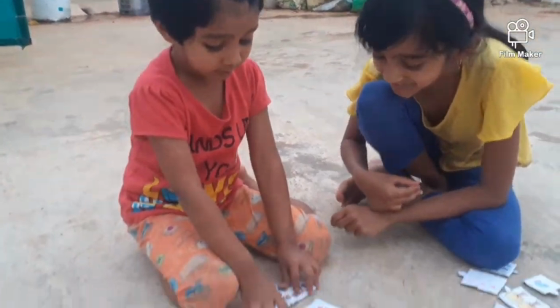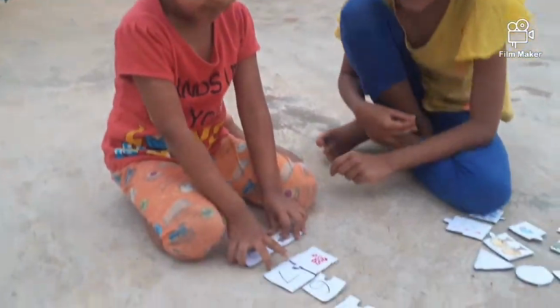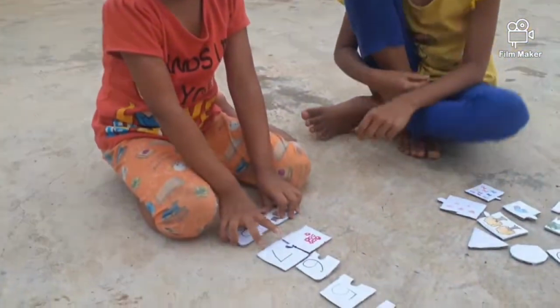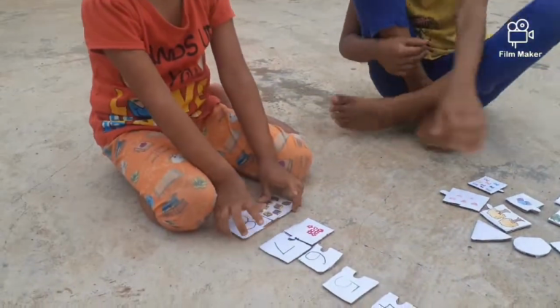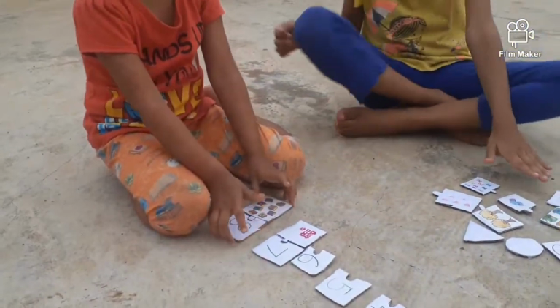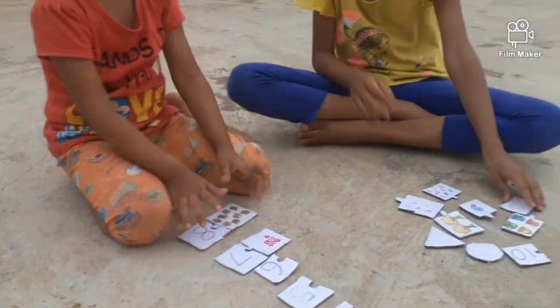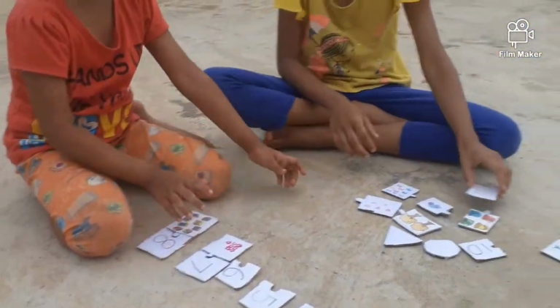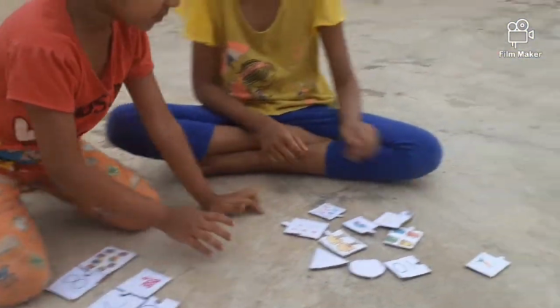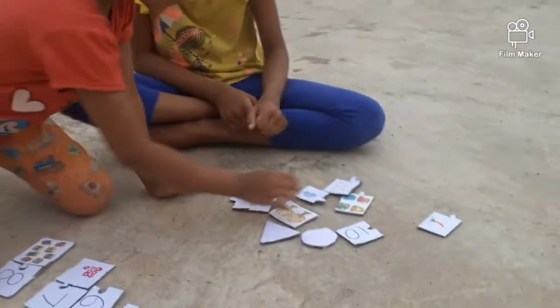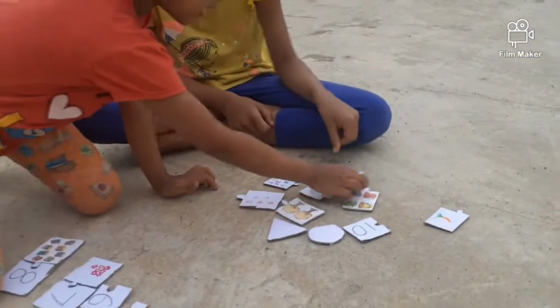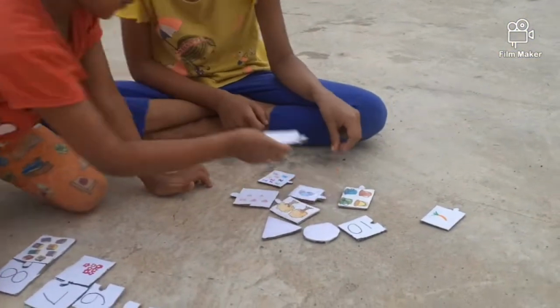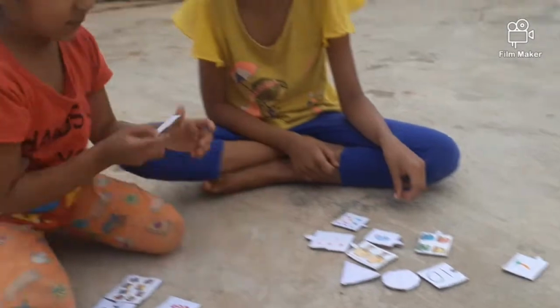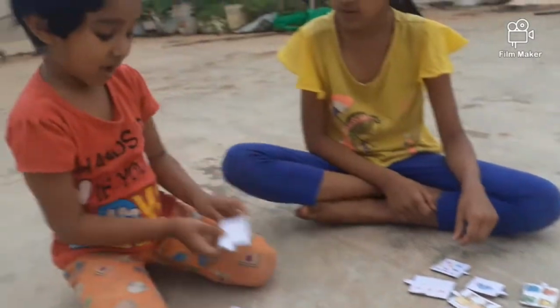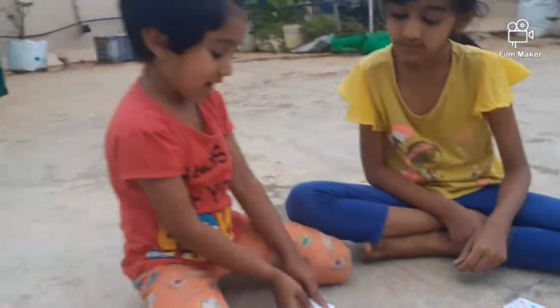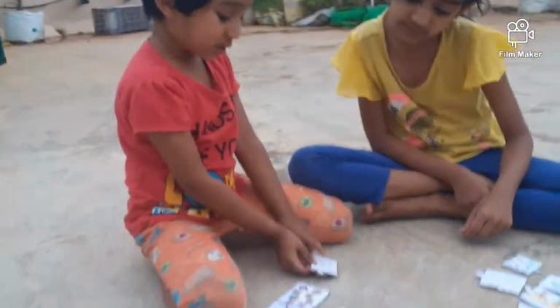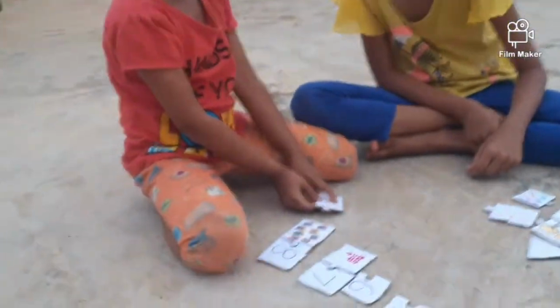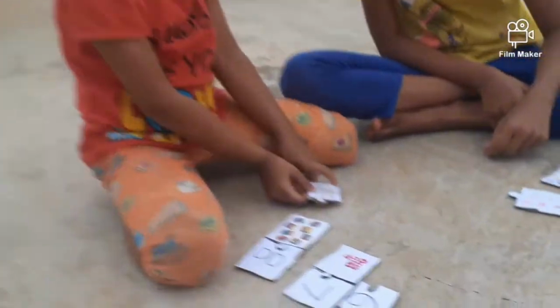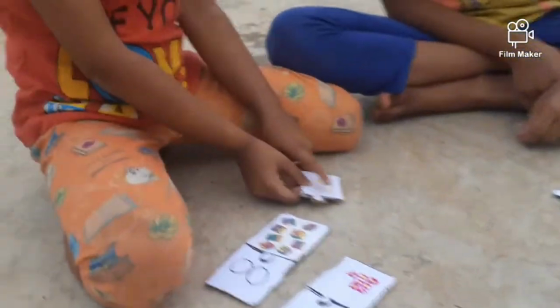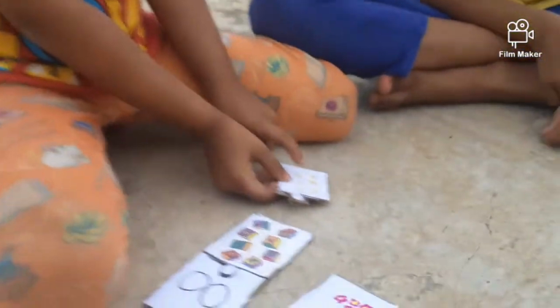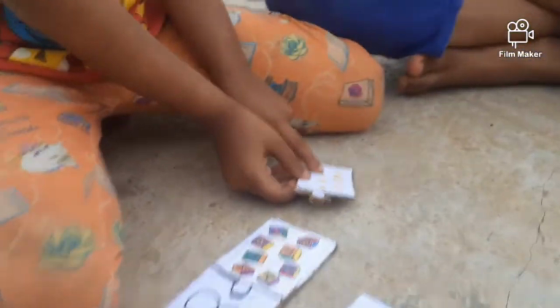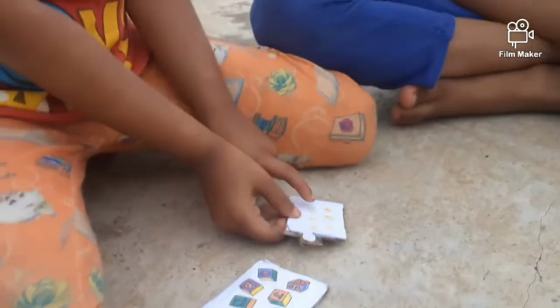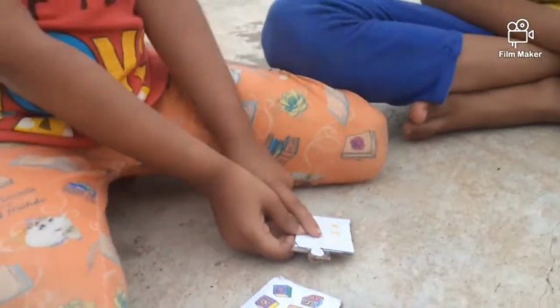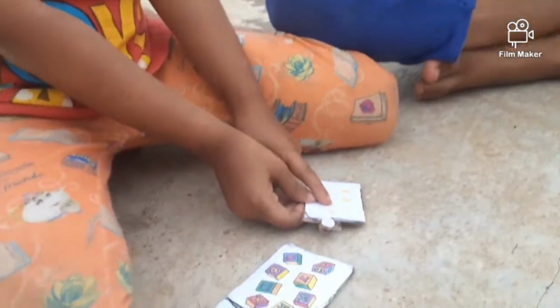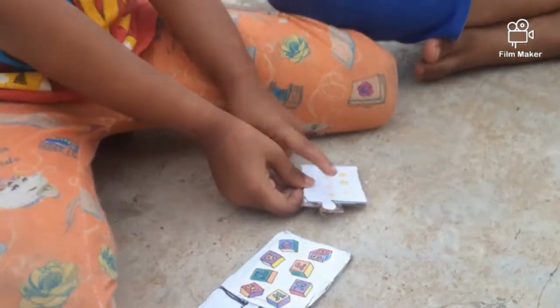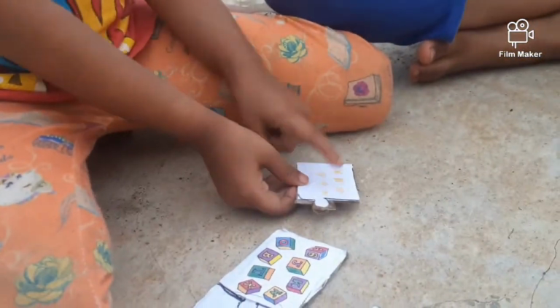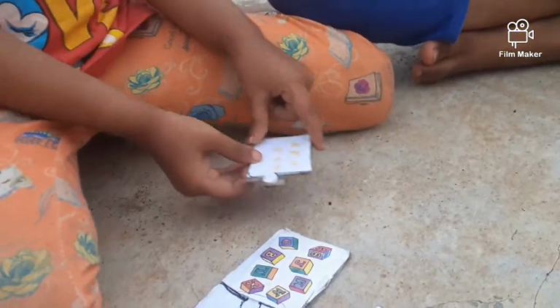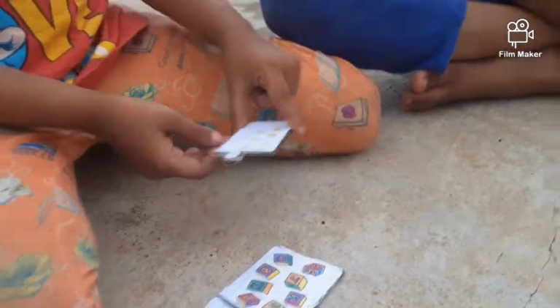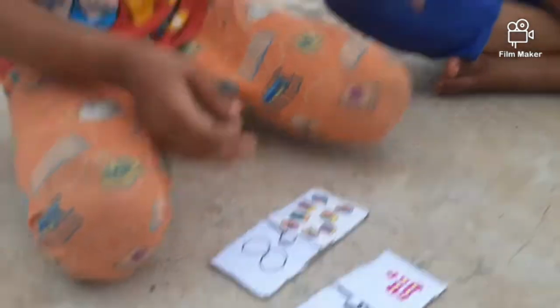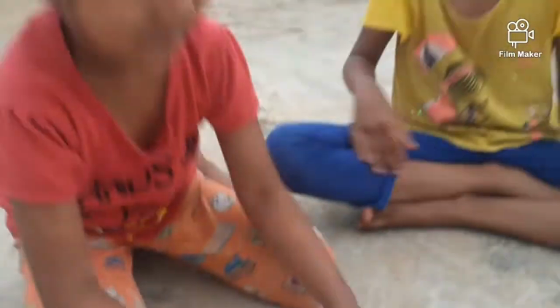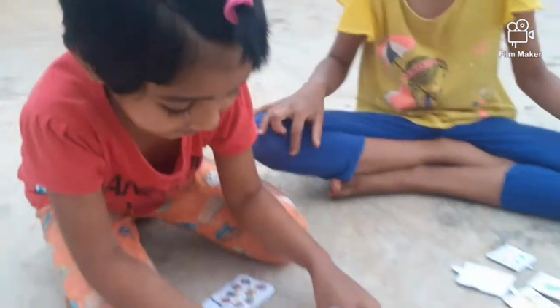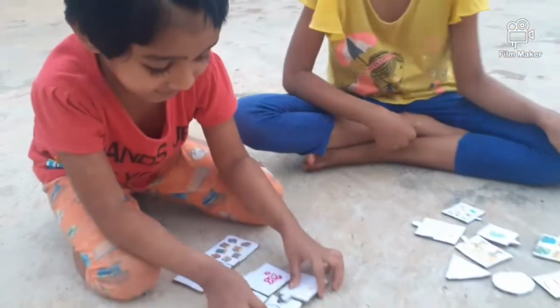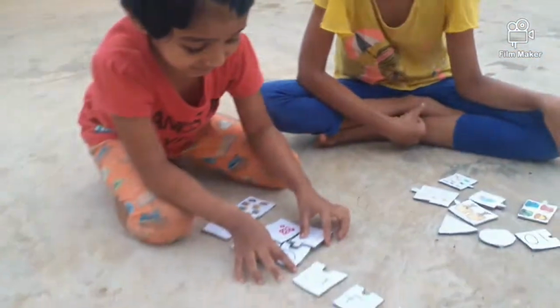Wow. Can you do the rest of them please? 1, 2, 3, 4, 5, 6. So, match it to 6.